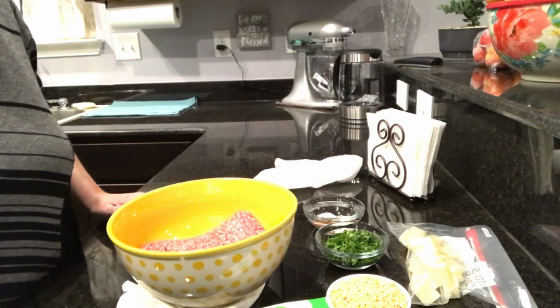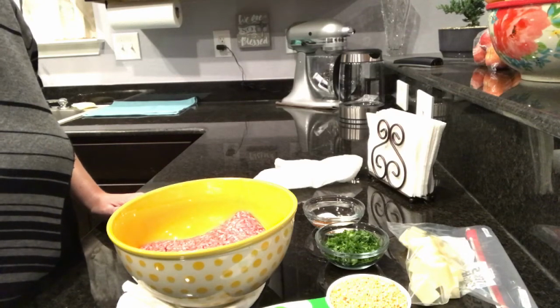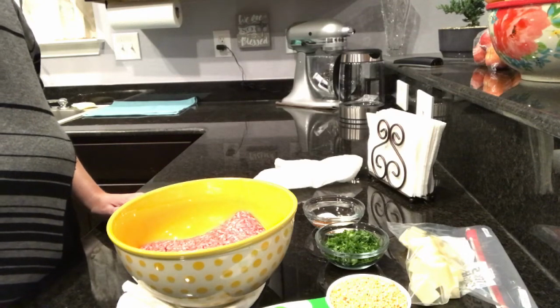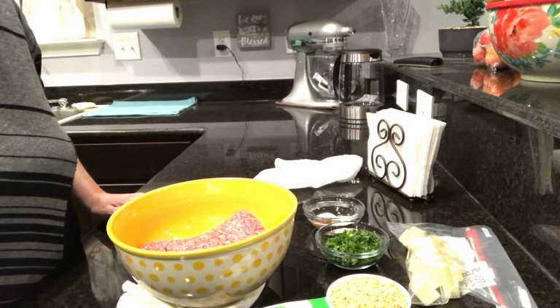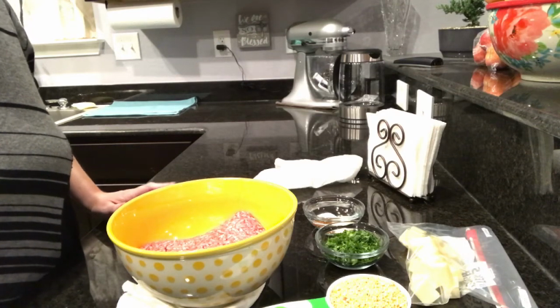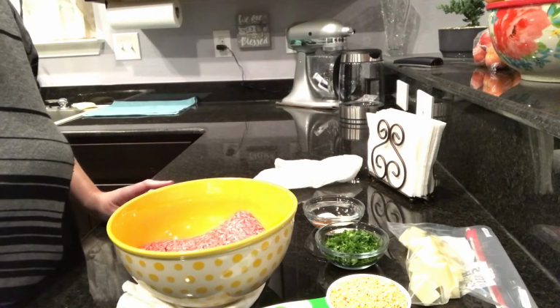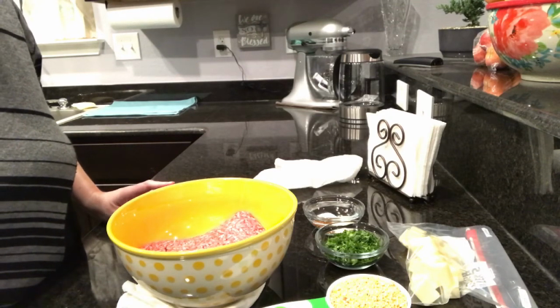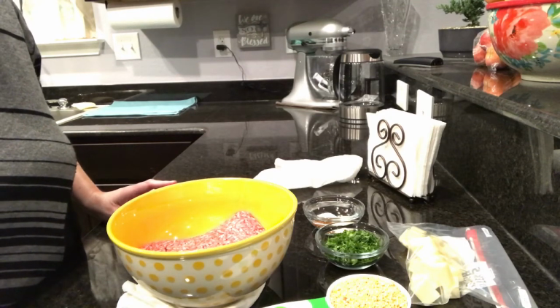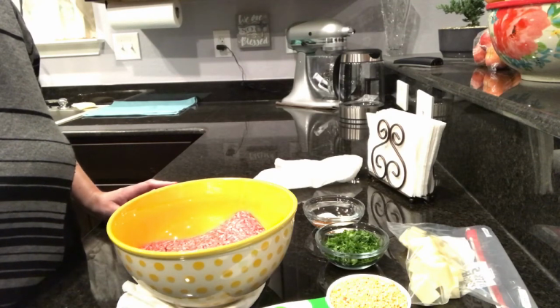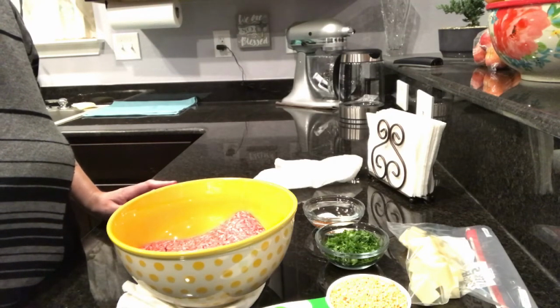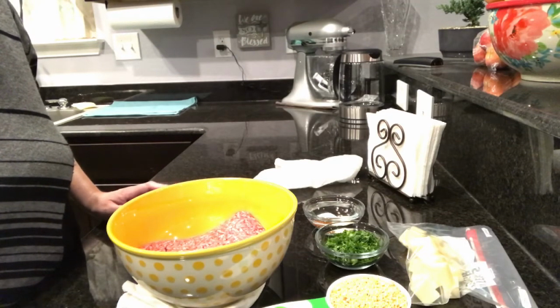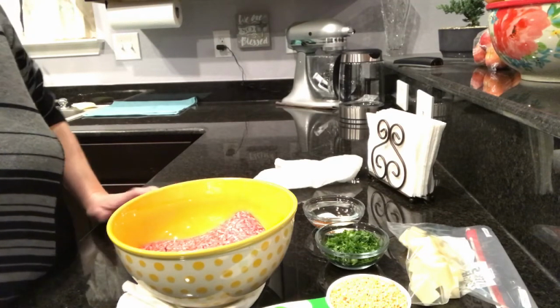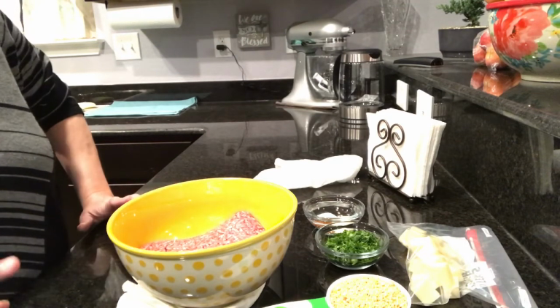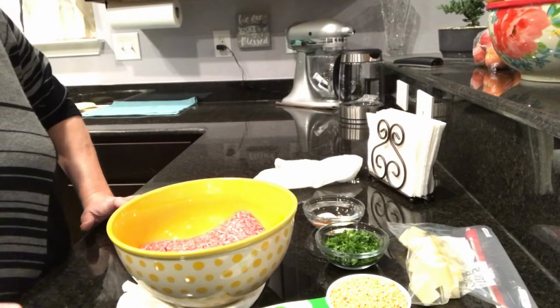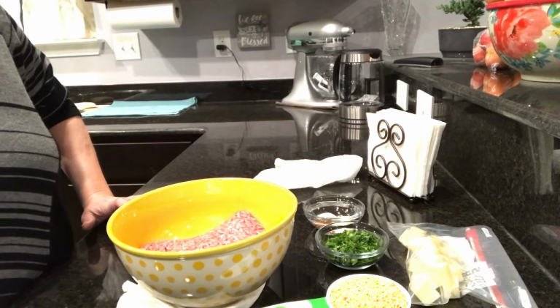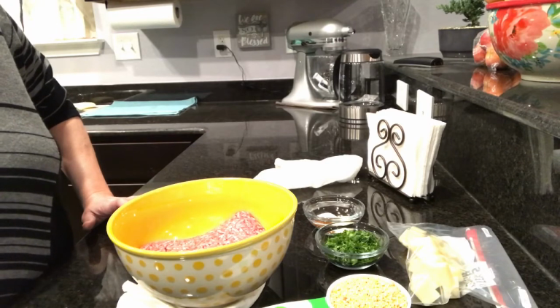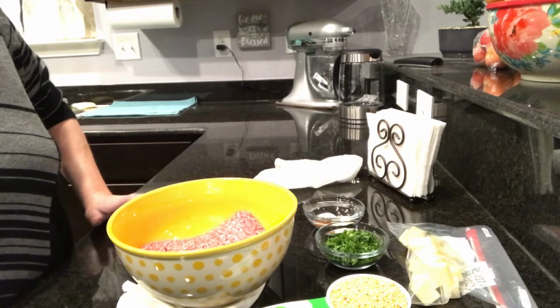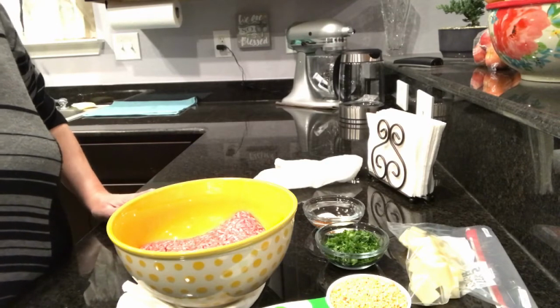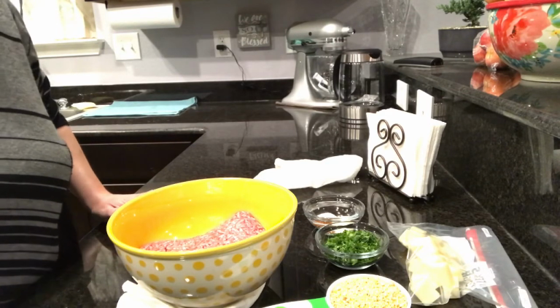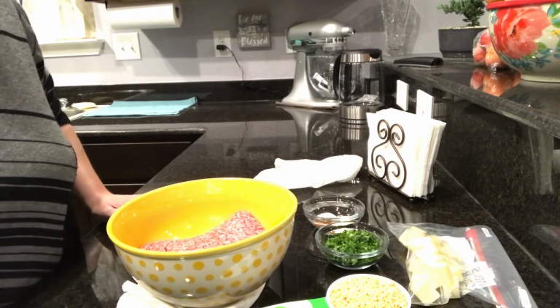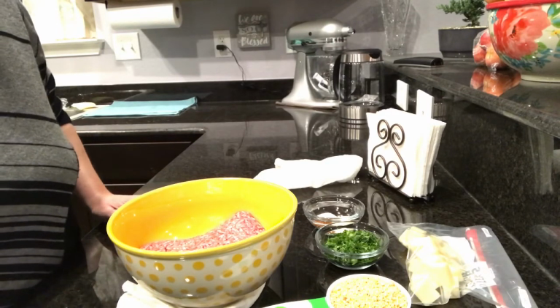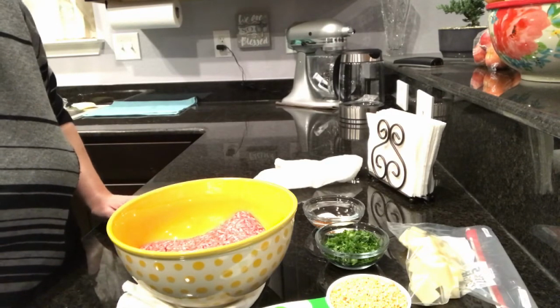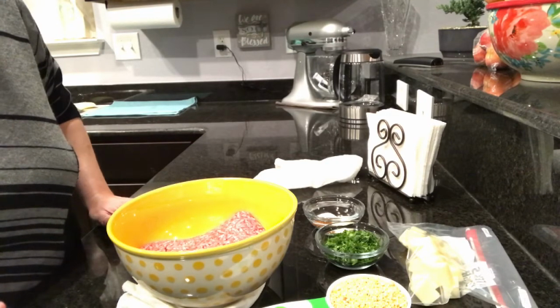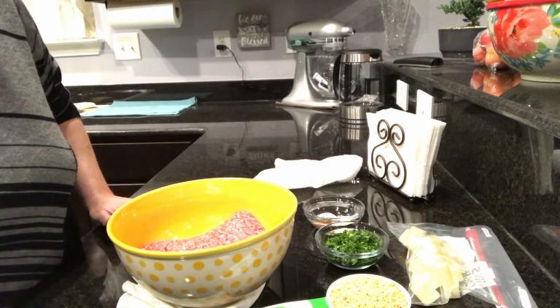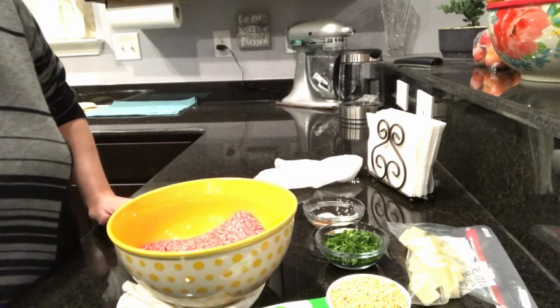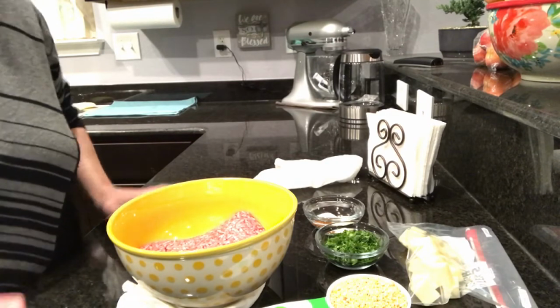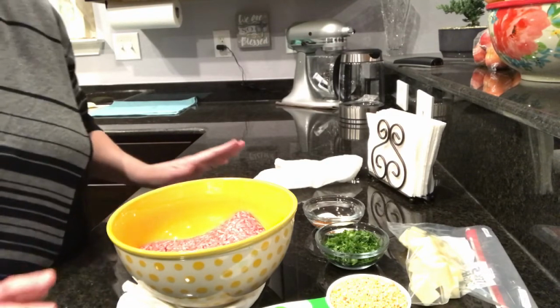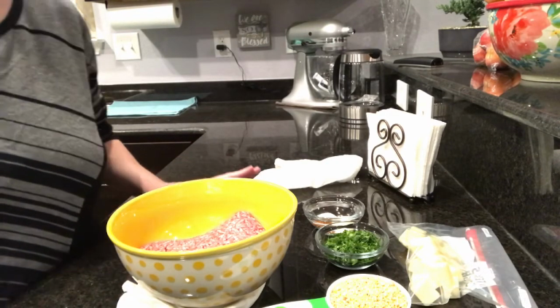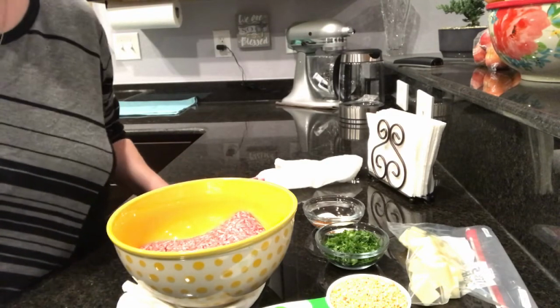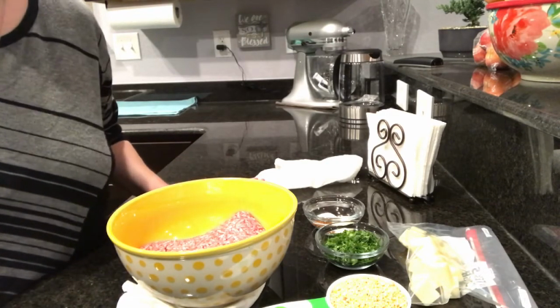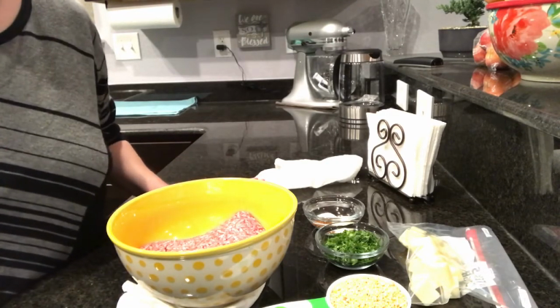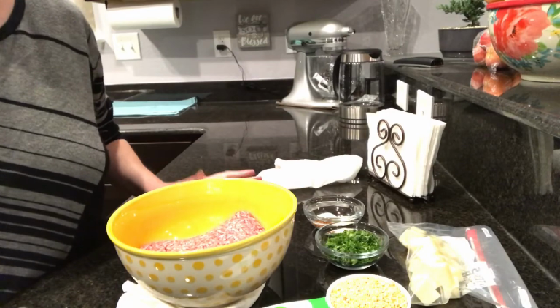Hi guys and welcome back to ReneeGTV. Today we're going to do mozzarella stuffed meatballs — a very simple and easy recipe.